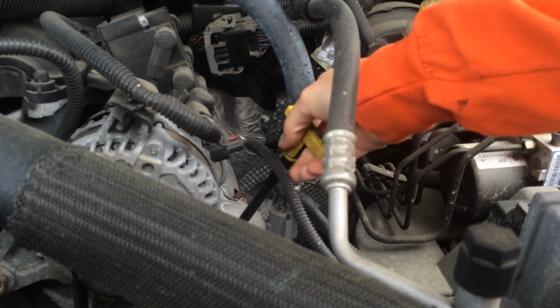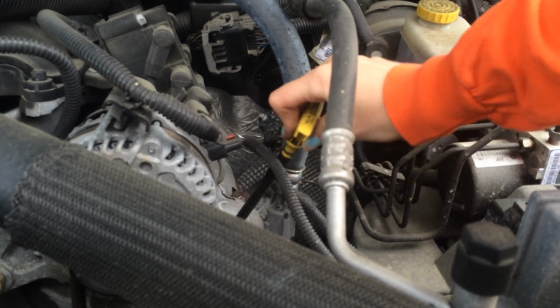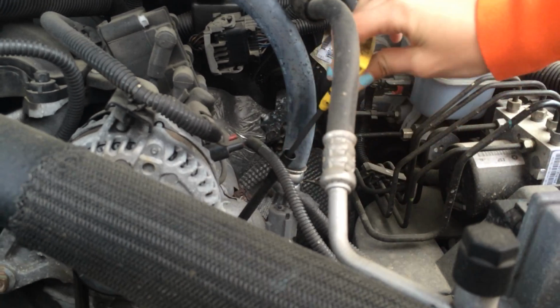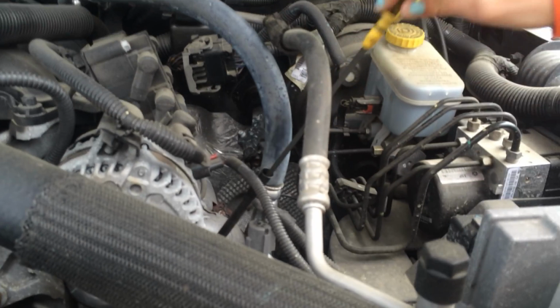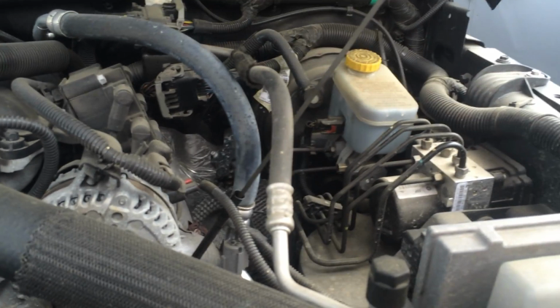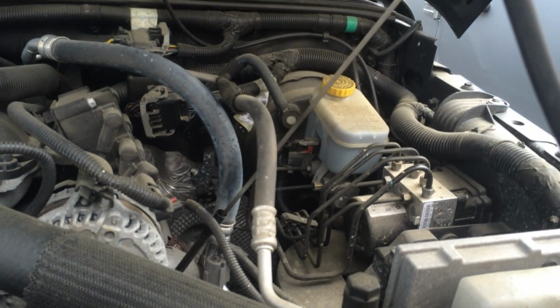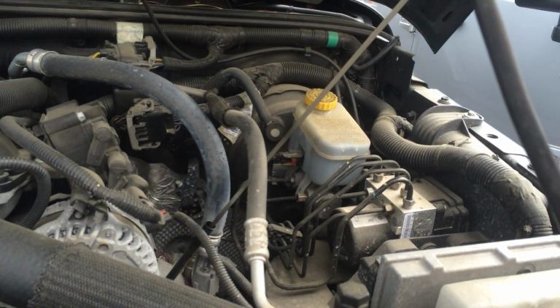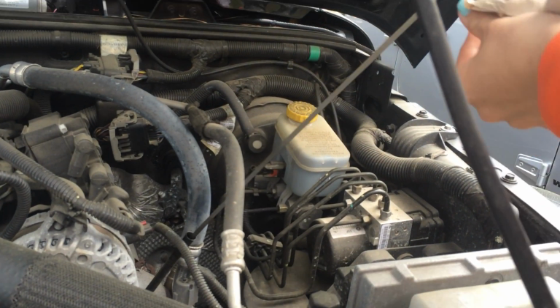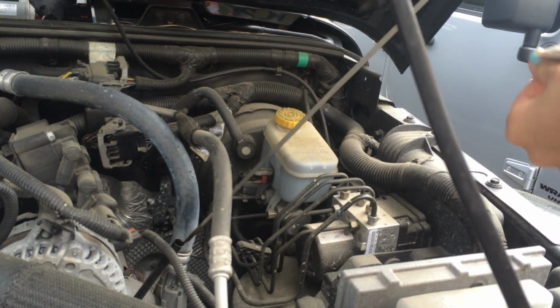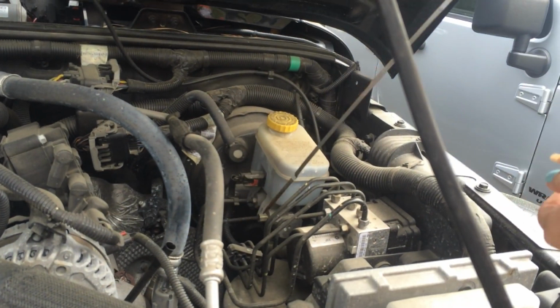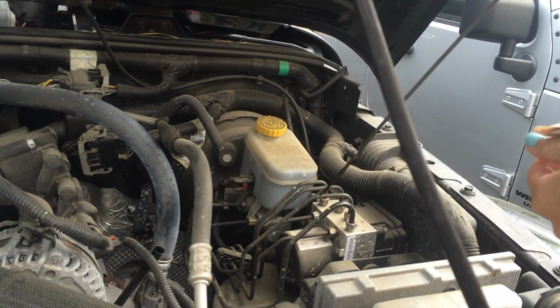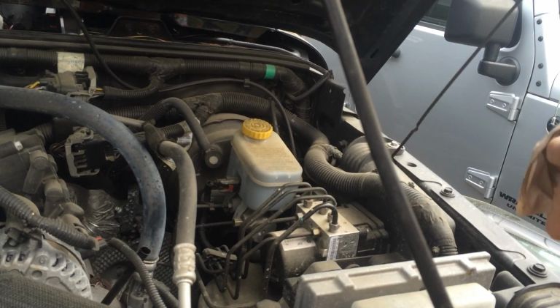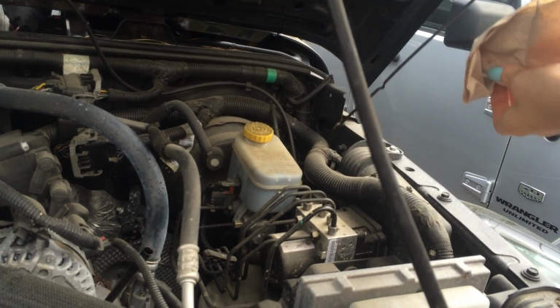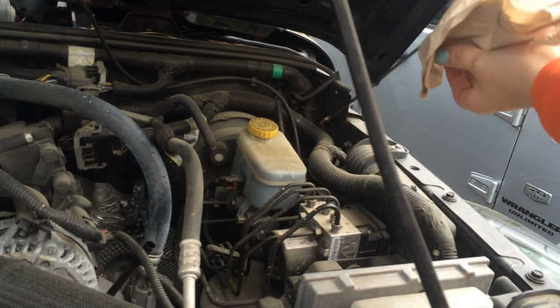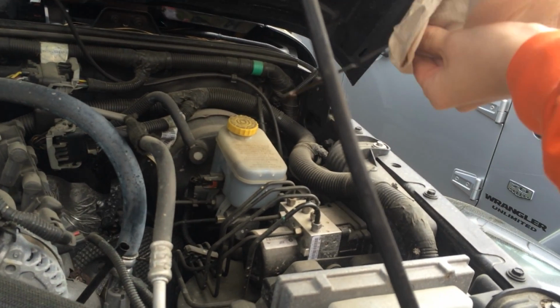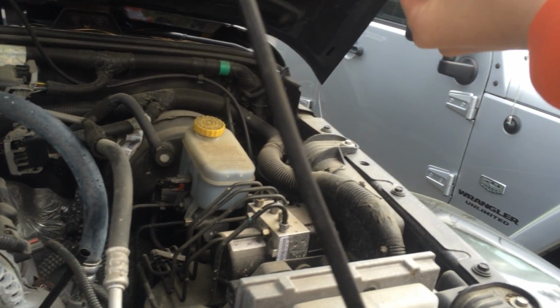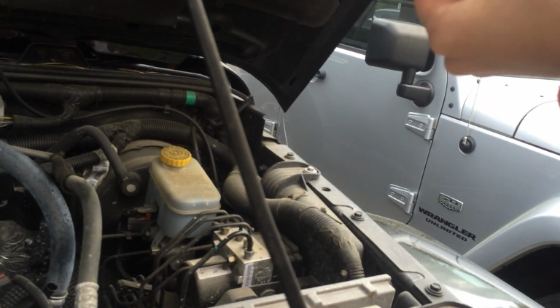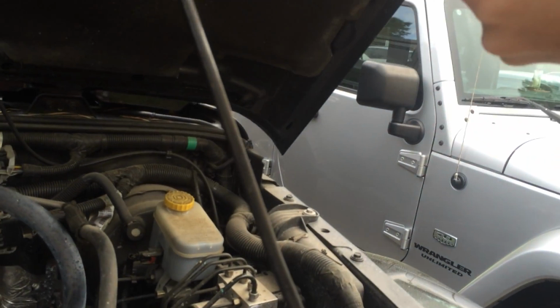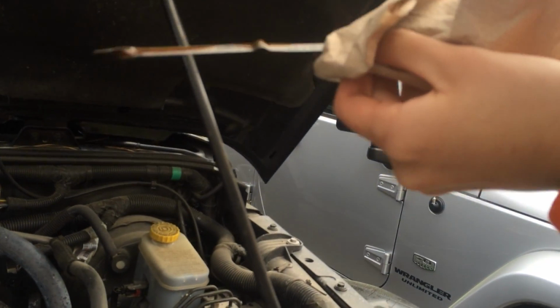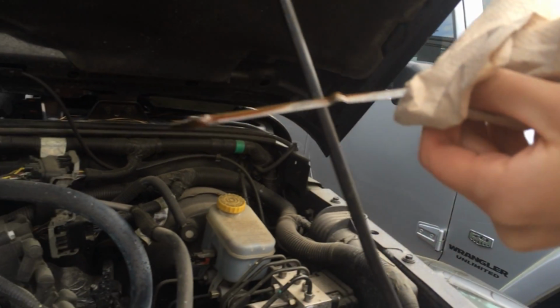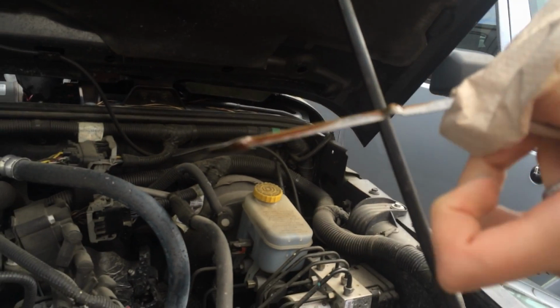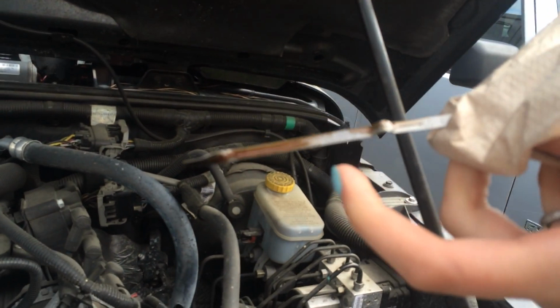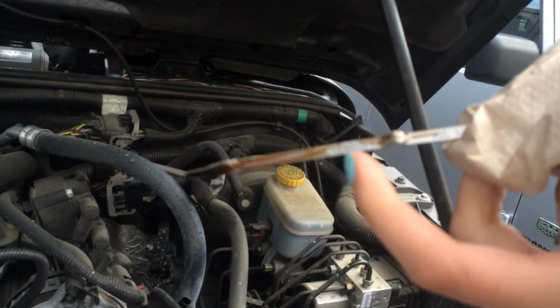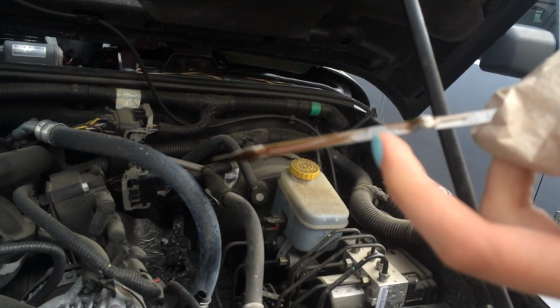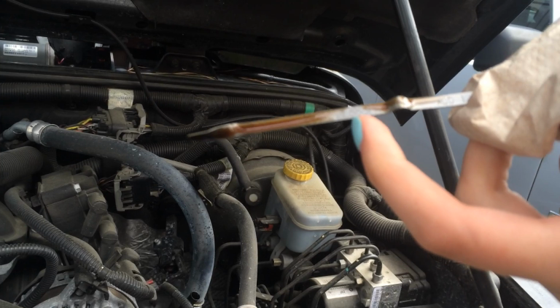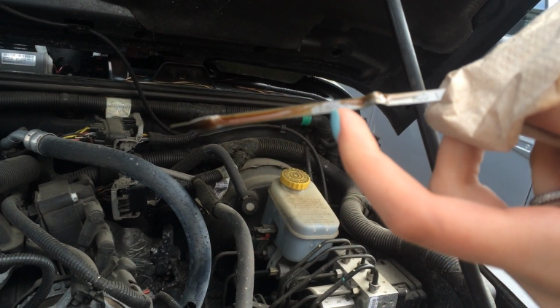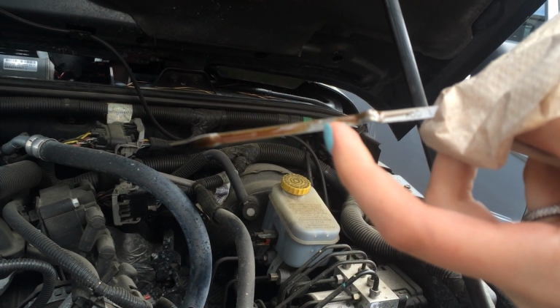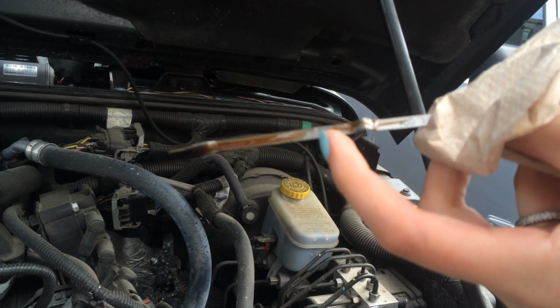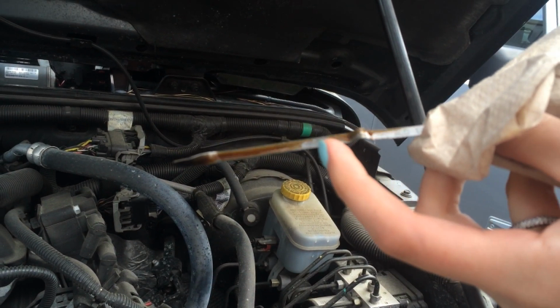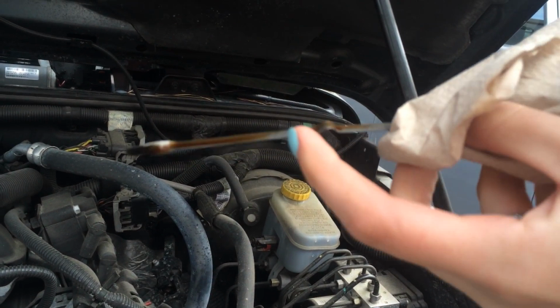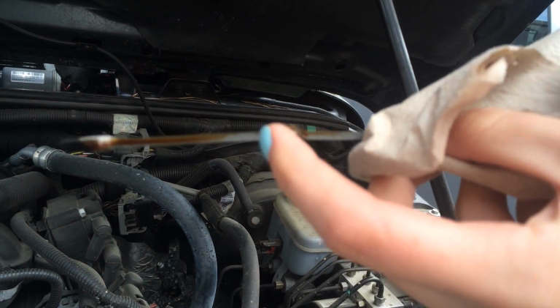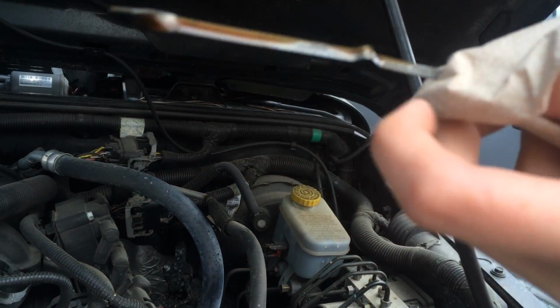And then you pull it right back out. This time, you check to see if it's between the safe lines. Which it is, so that means we're good.